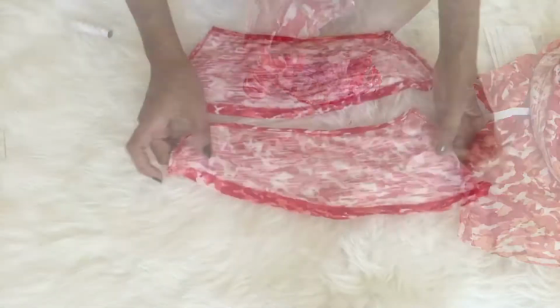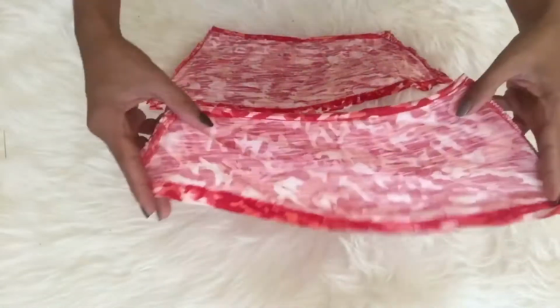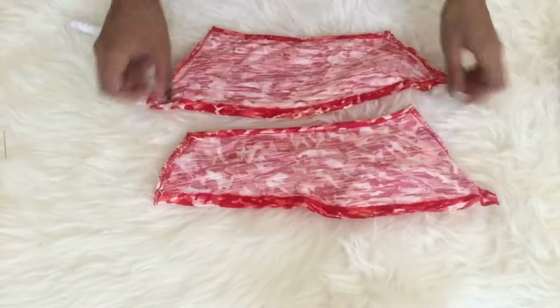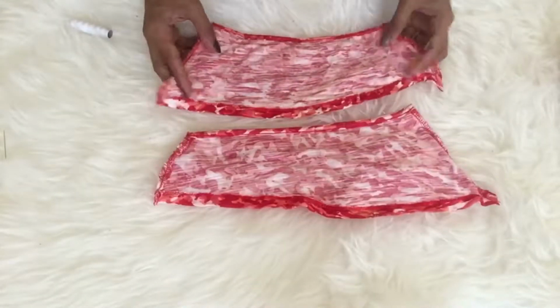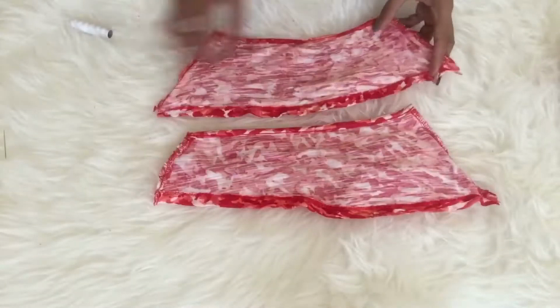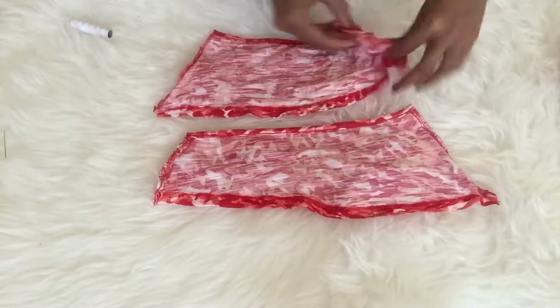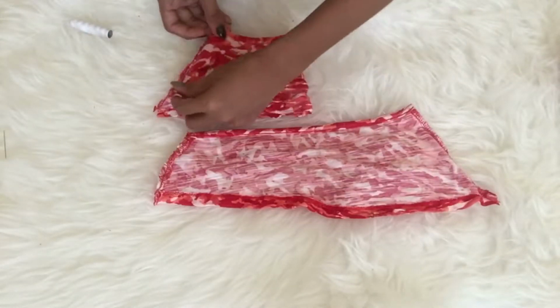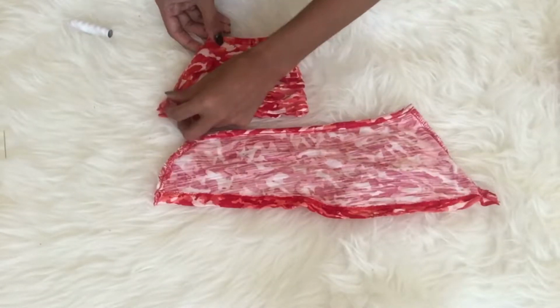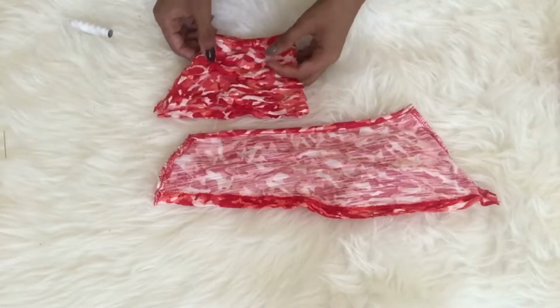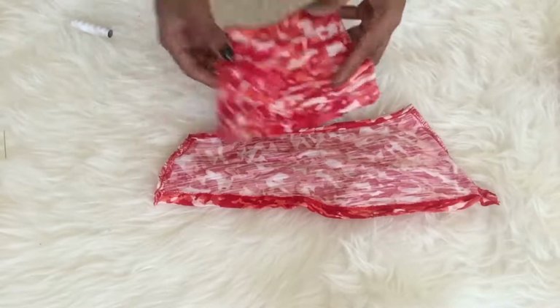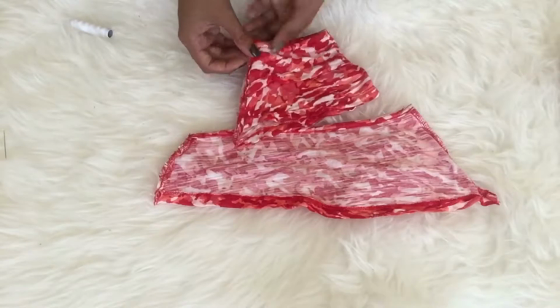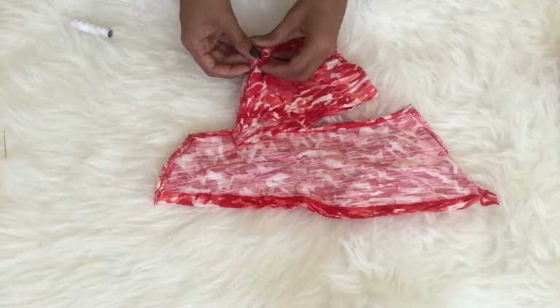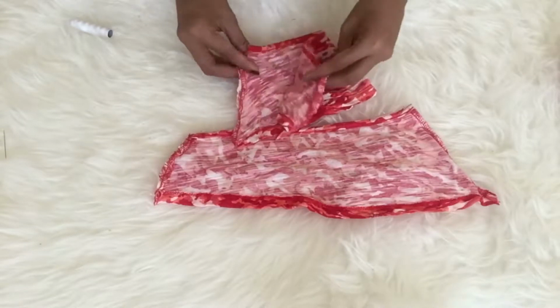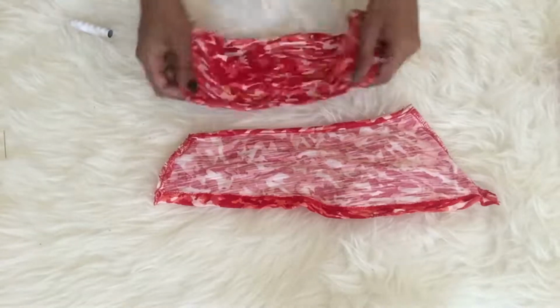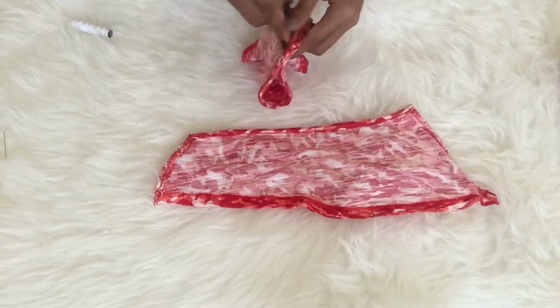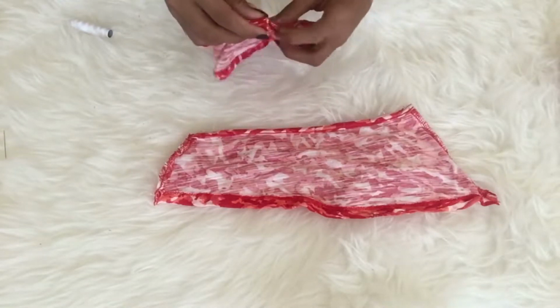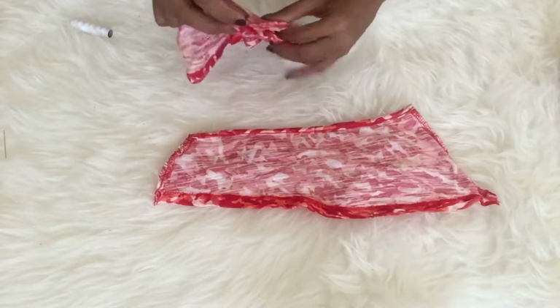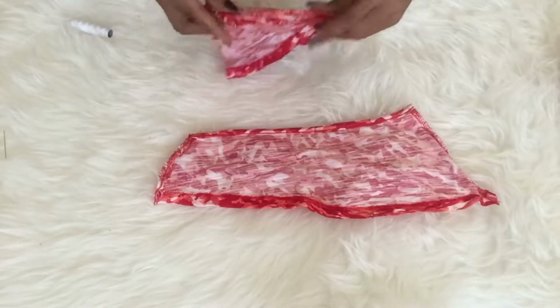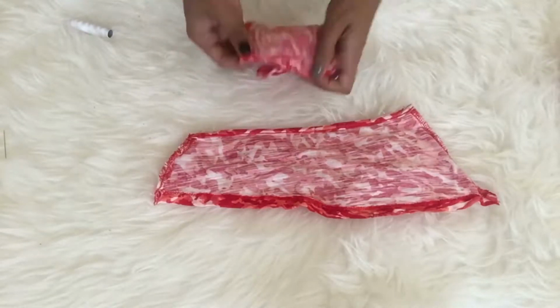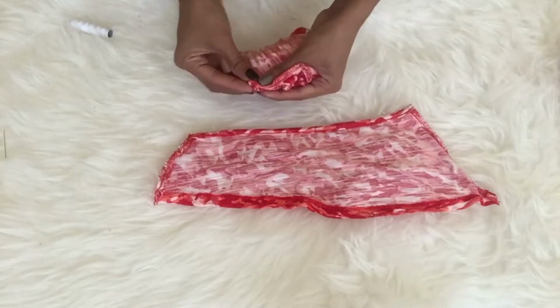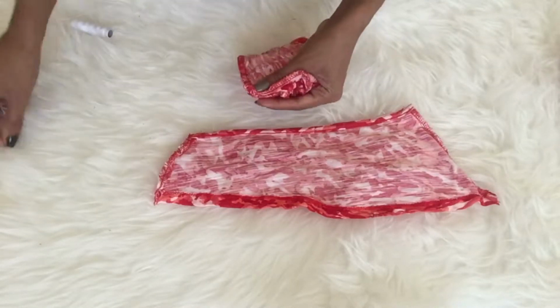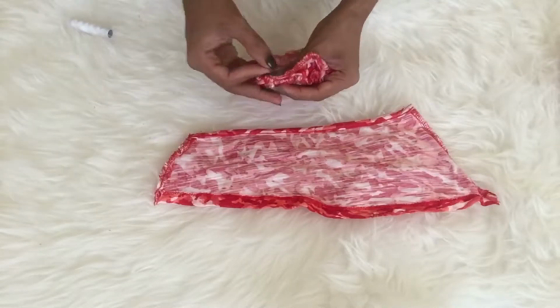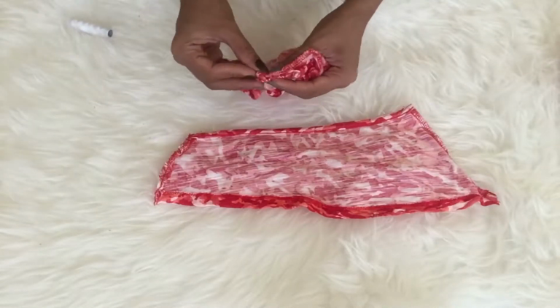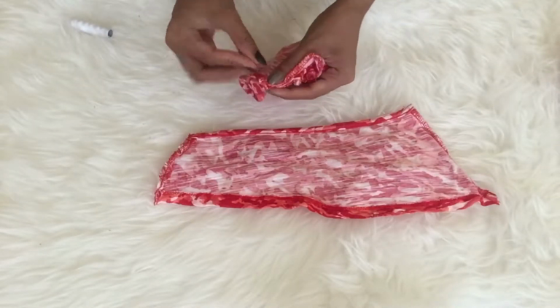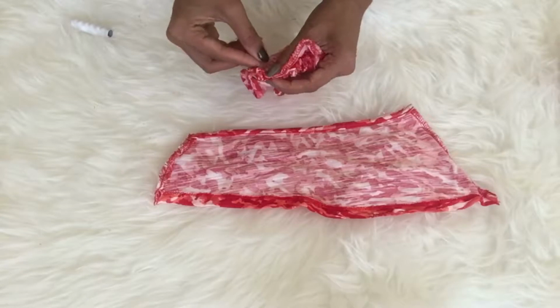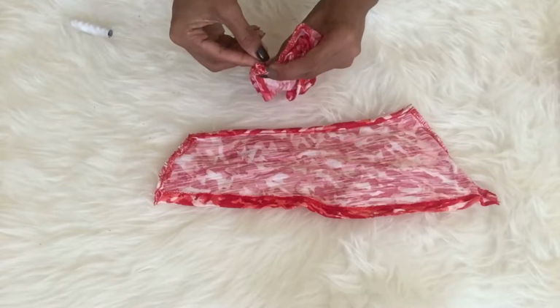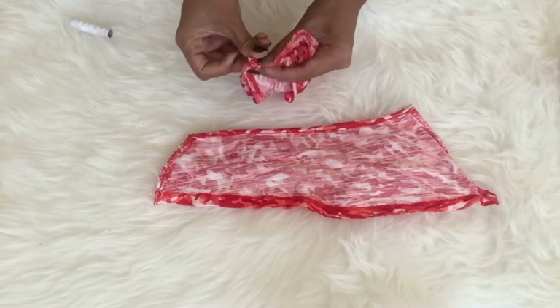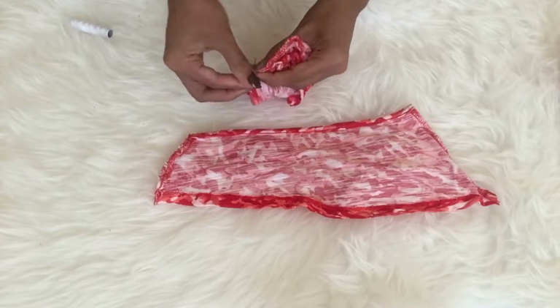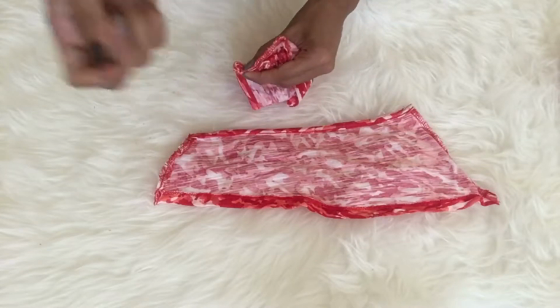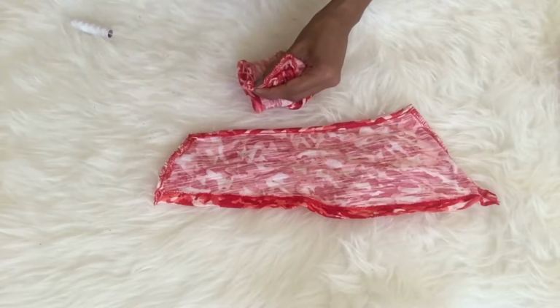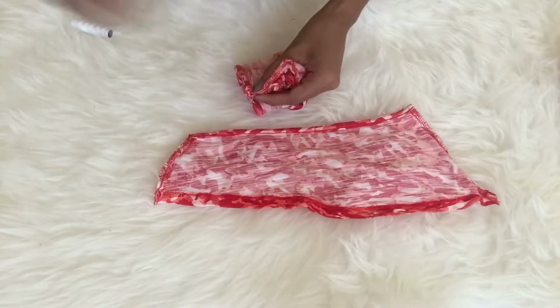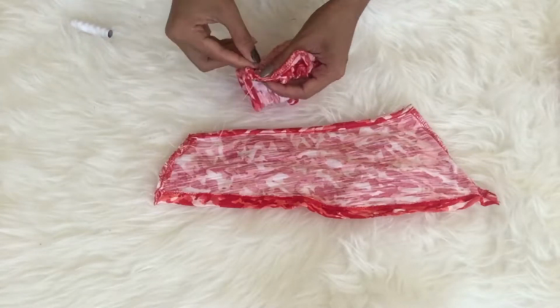So here are the two pieces — I will just stitch them together for my shoulder piece later on. I also made some measurements and it fits, so we're good.